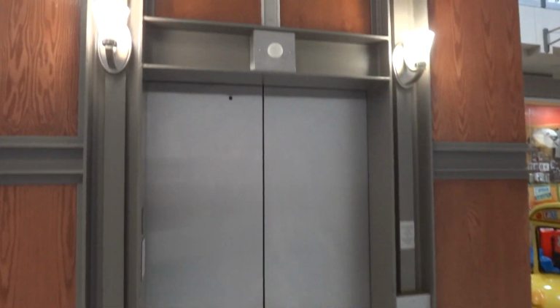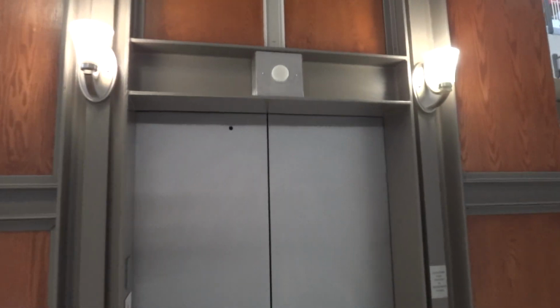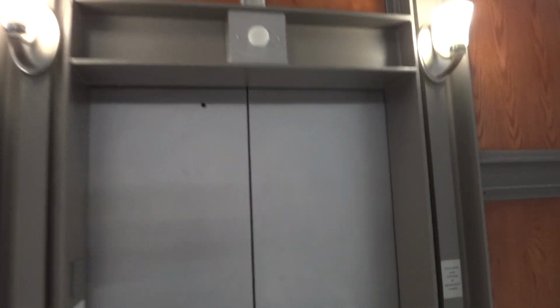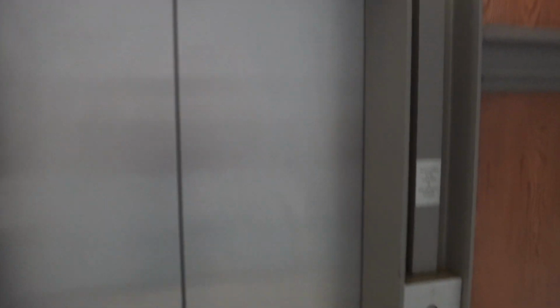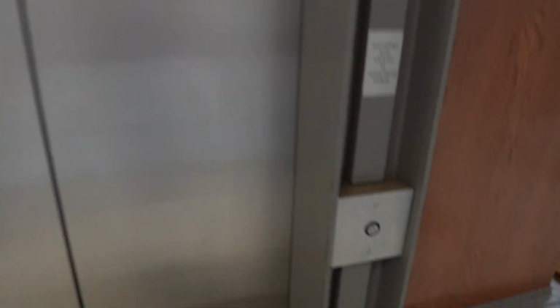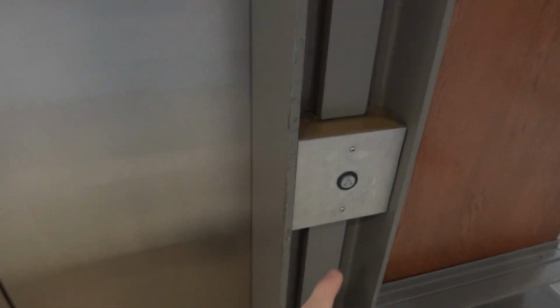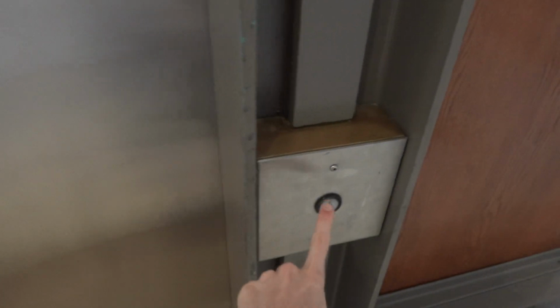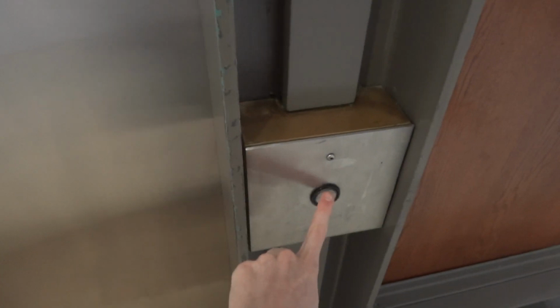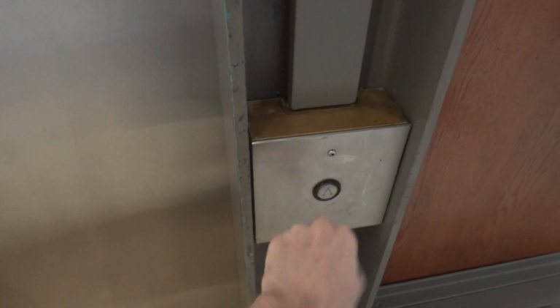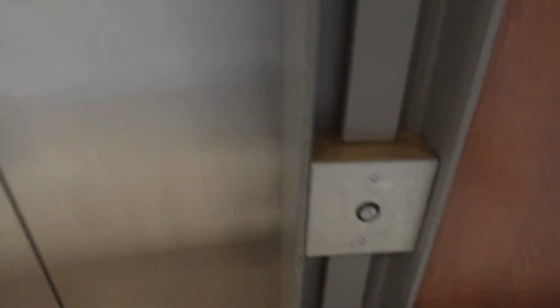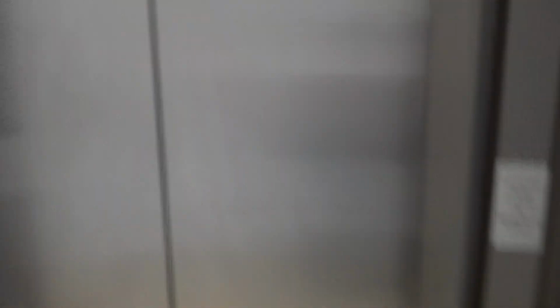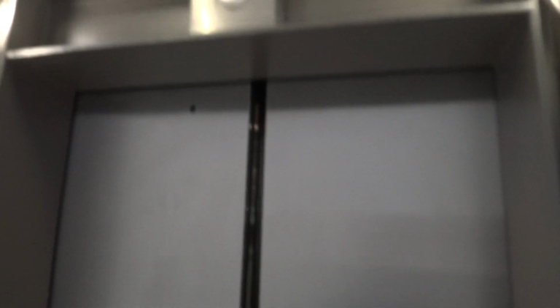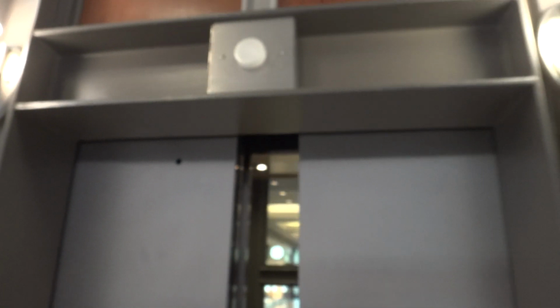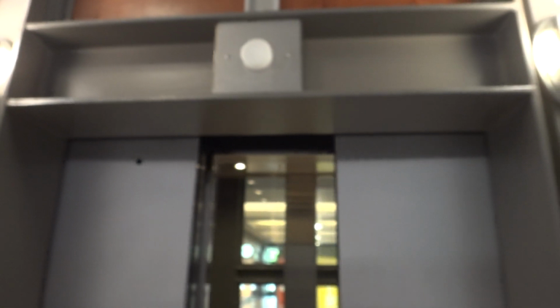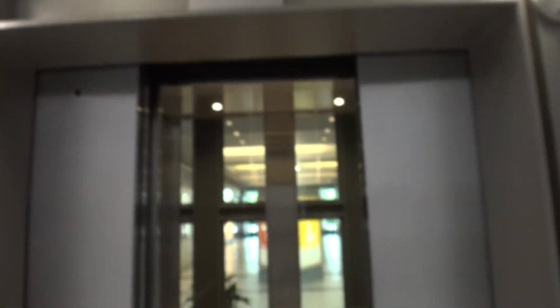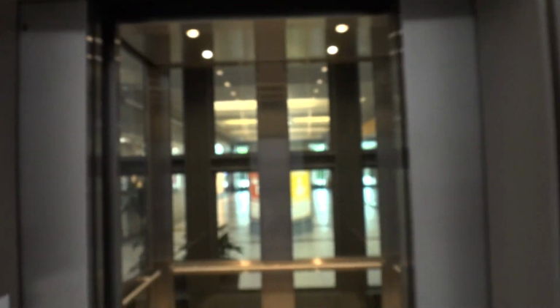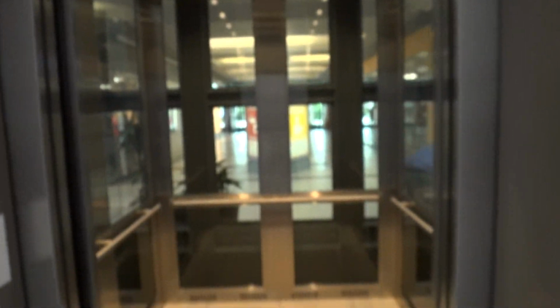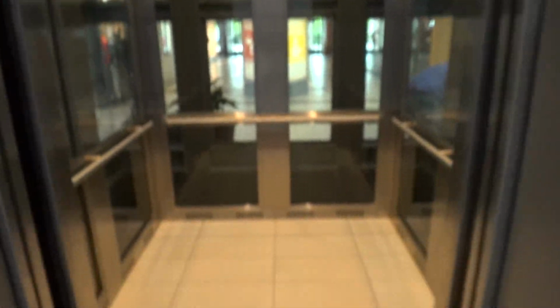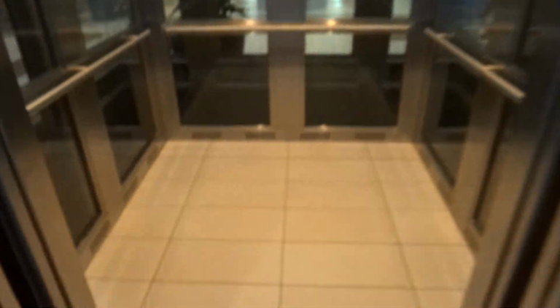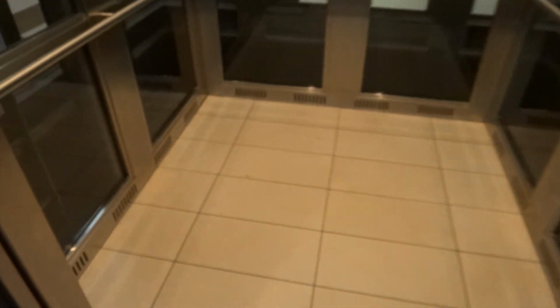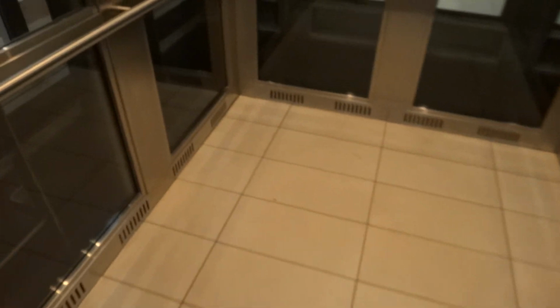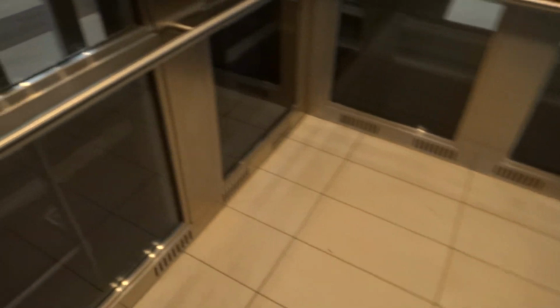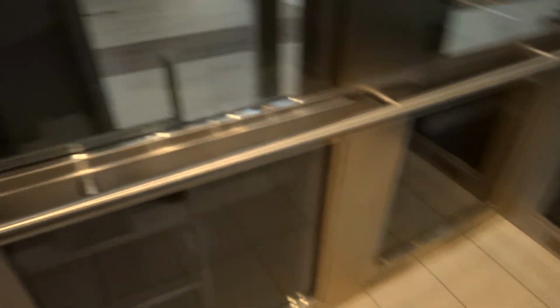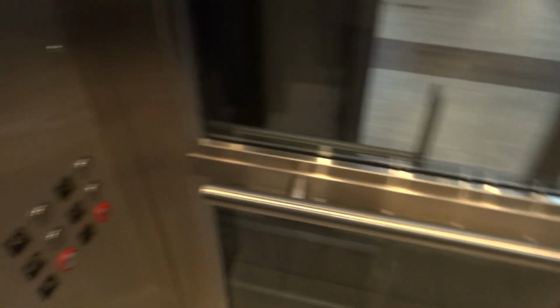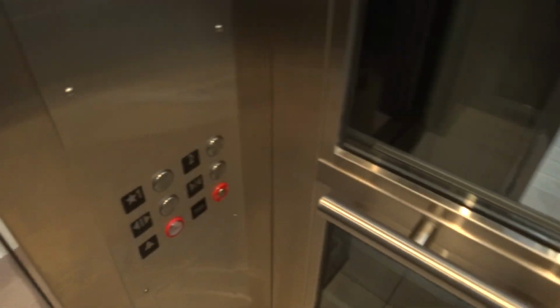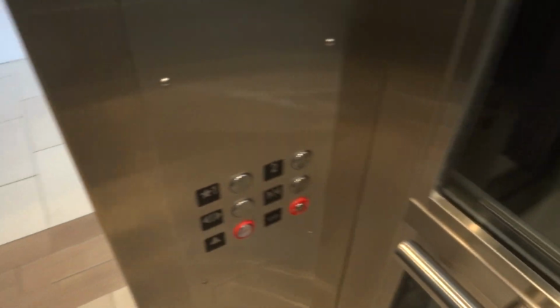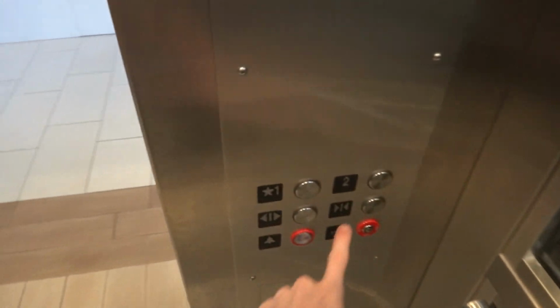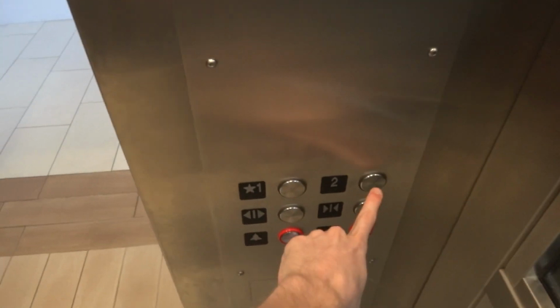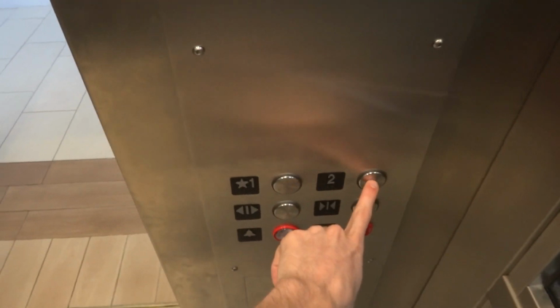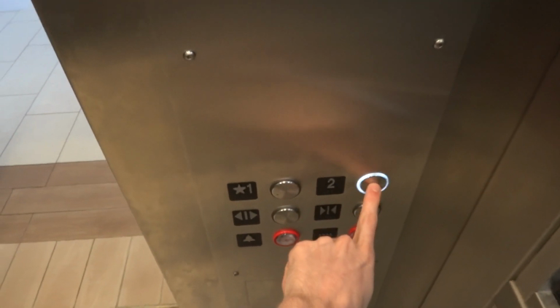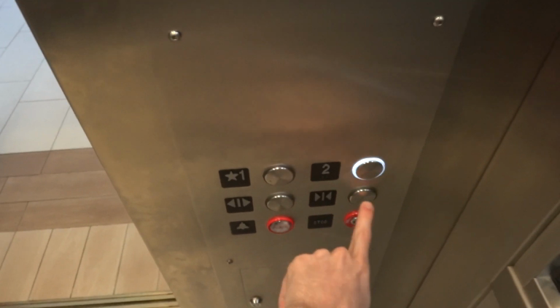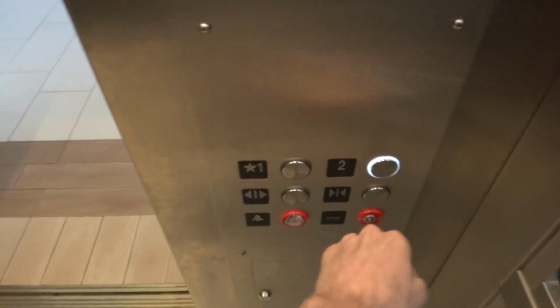All right, here we have the other elevator here at Mid Rivers Mall. I believe this one was modernized. Yeah, this one was too. It just has new buttons. I think that's it.